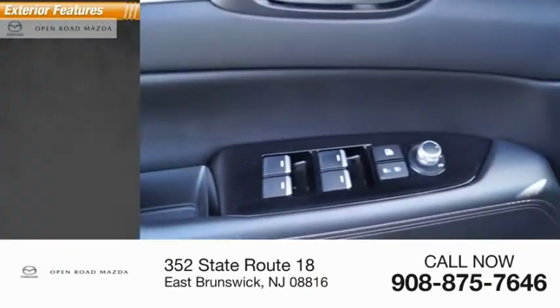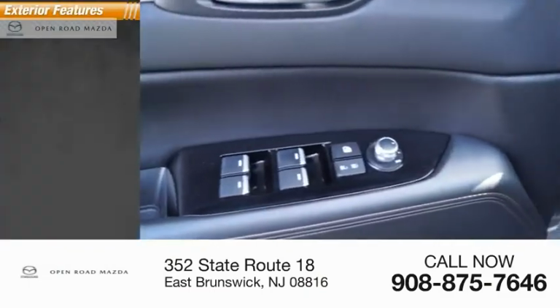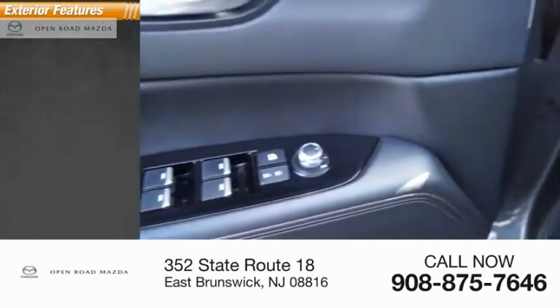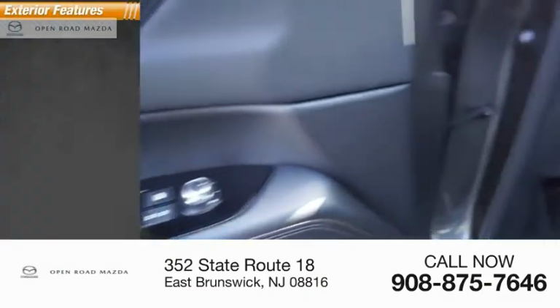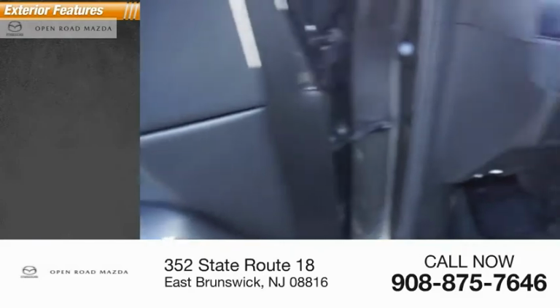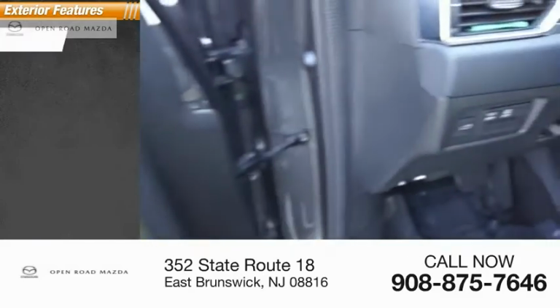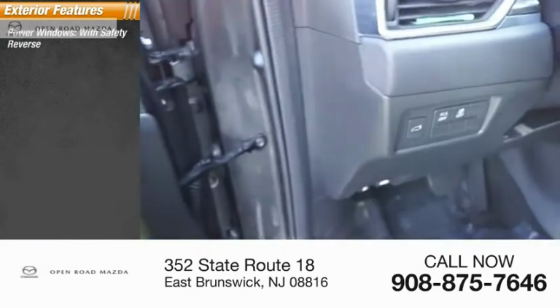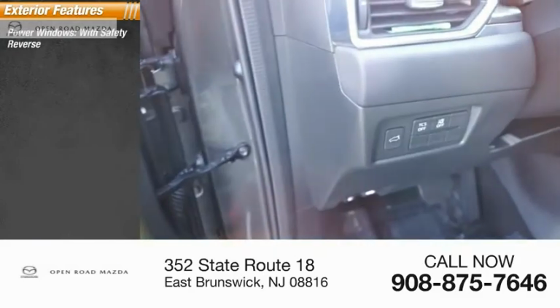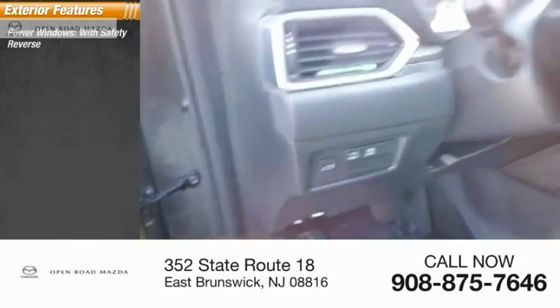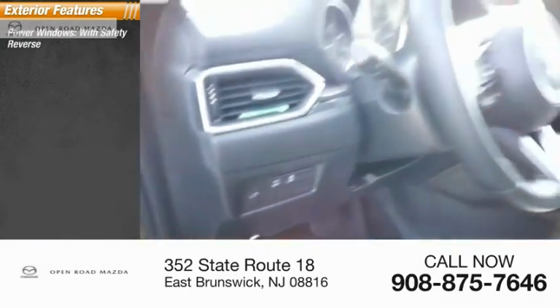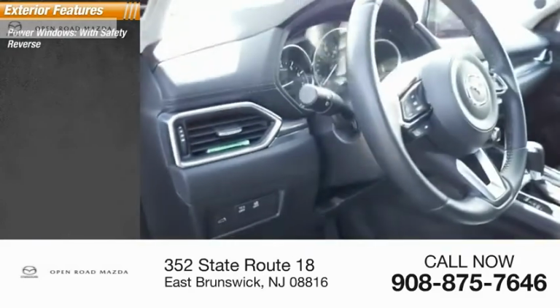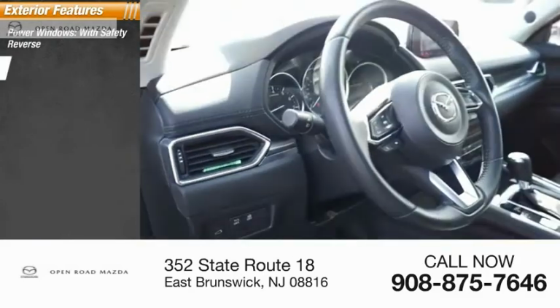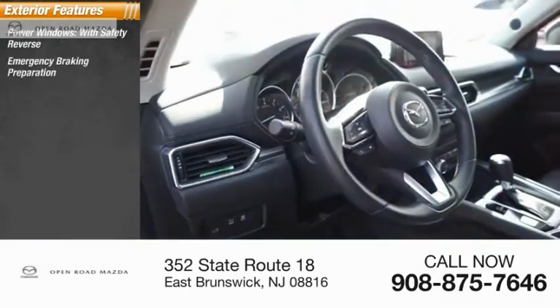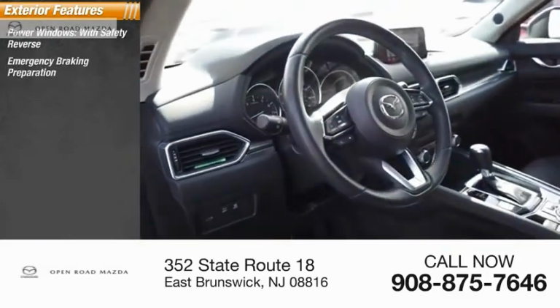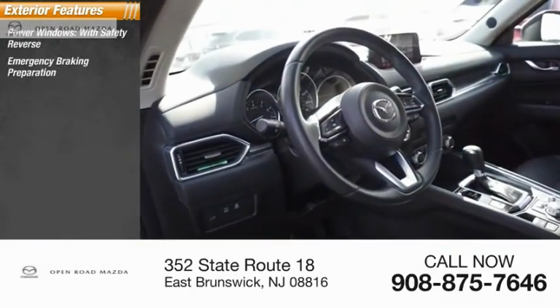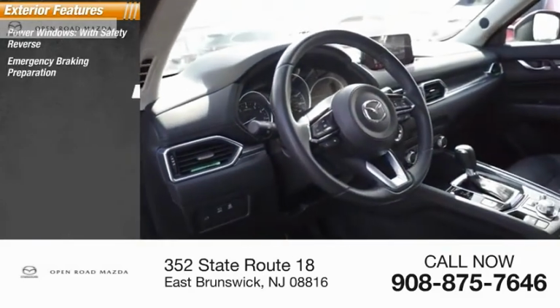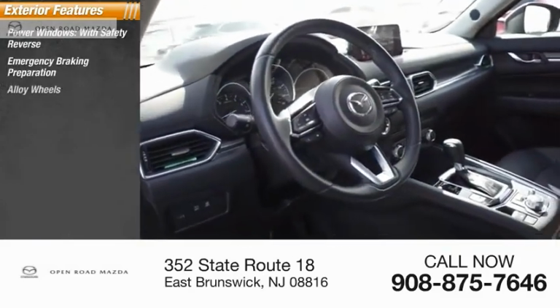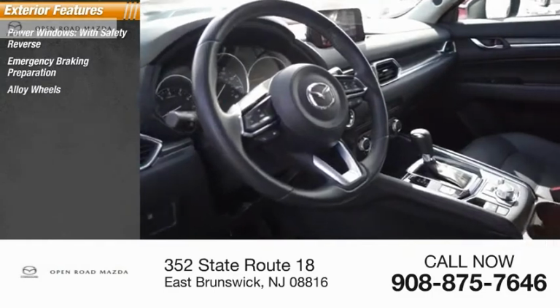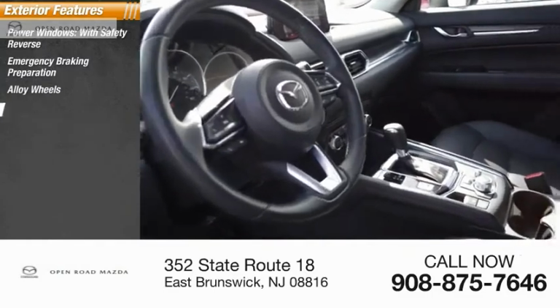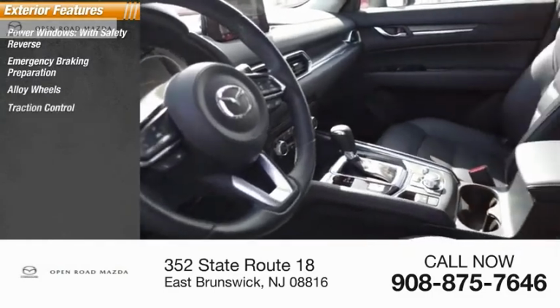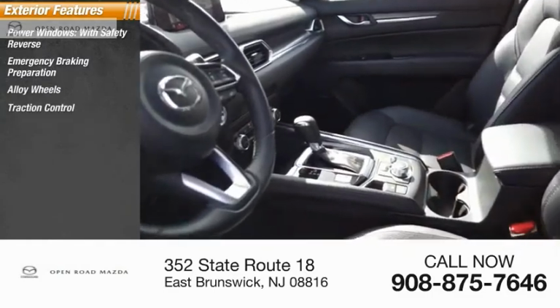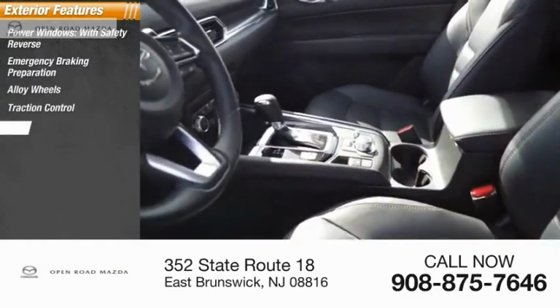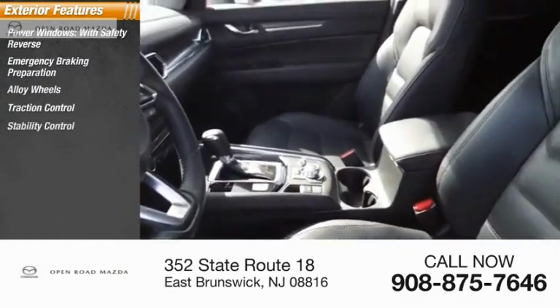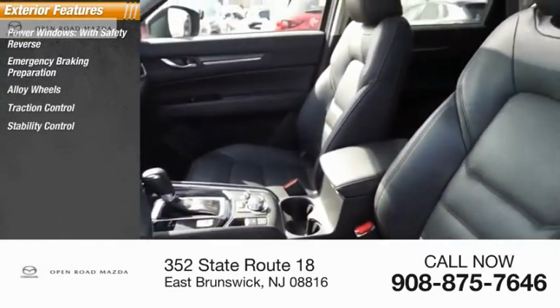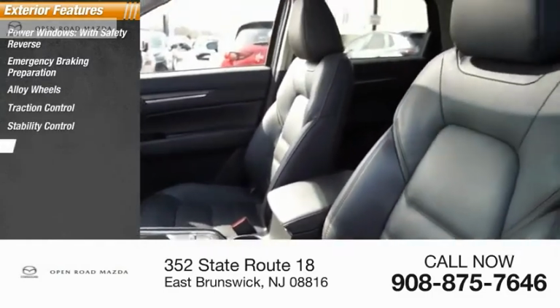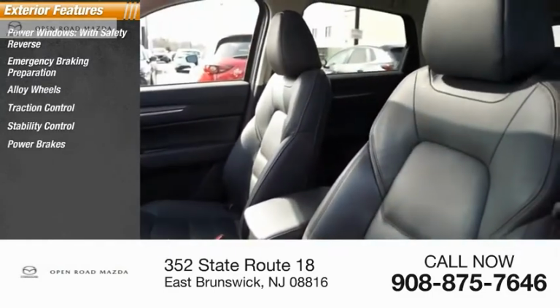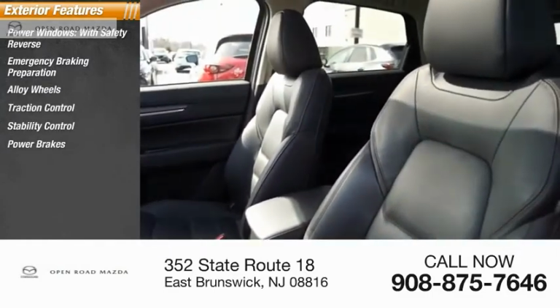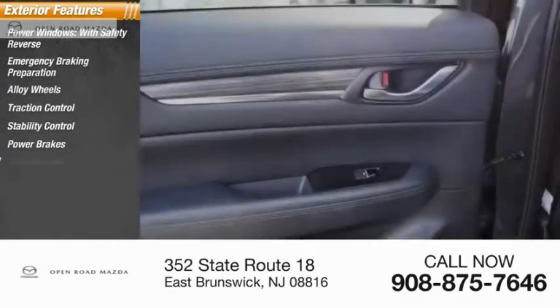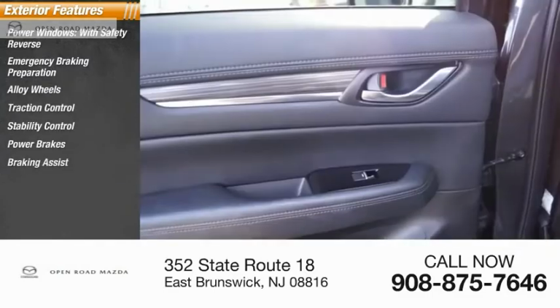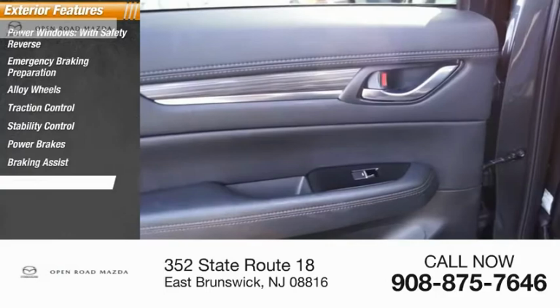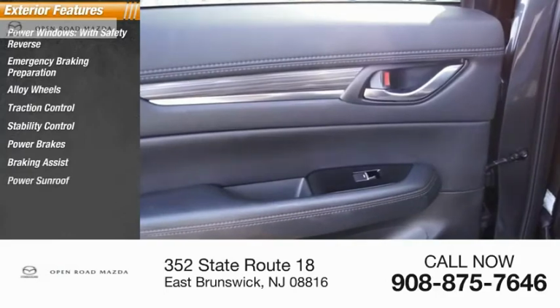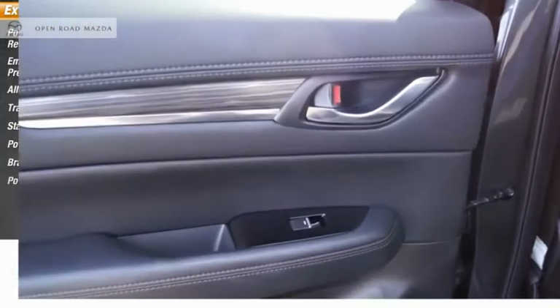Here are some of this vehicle's great options: power windows with safety reverse, emergency braking preparation, alloy wheels, traction control, stability control, power brakes, braking assist, and power sunroof.